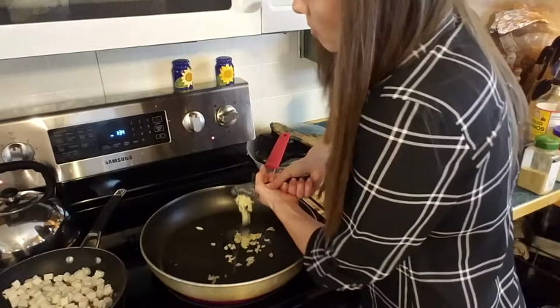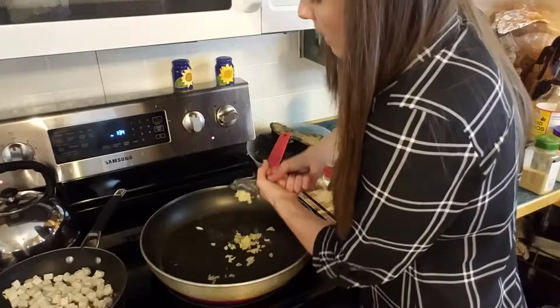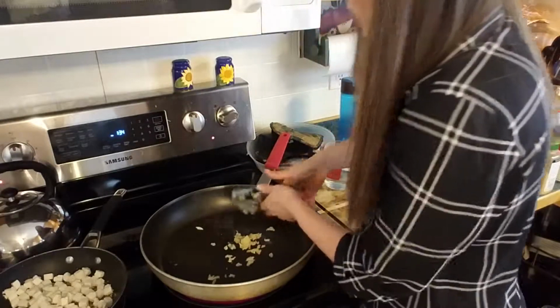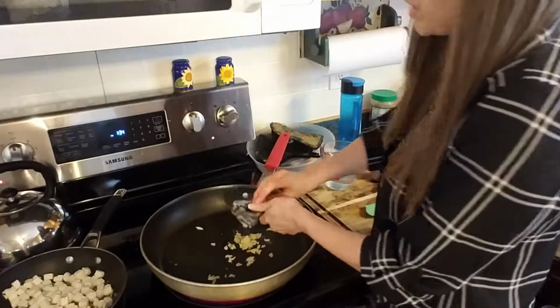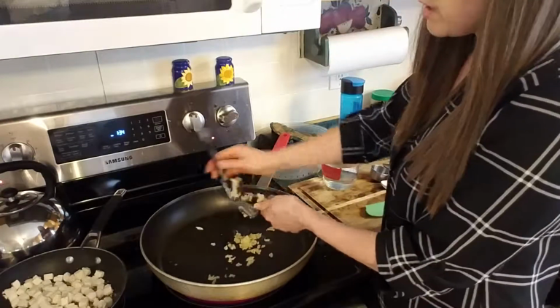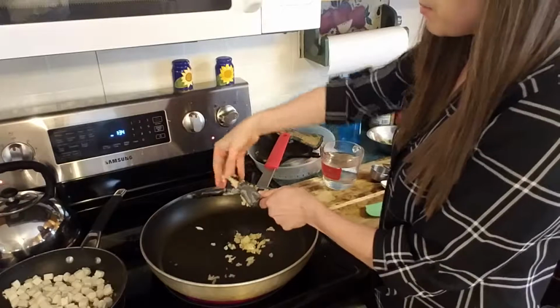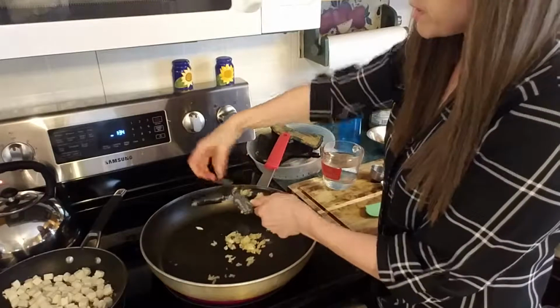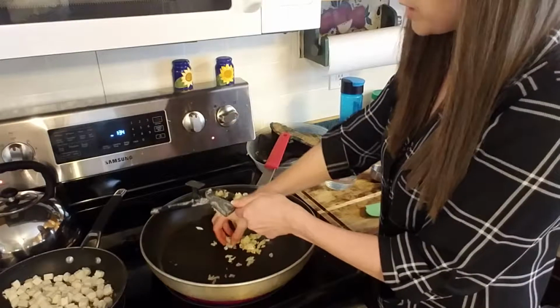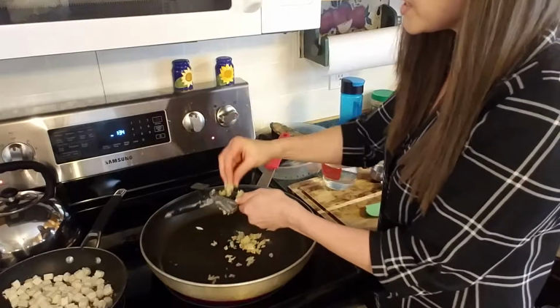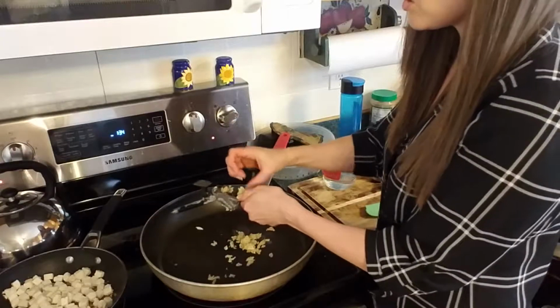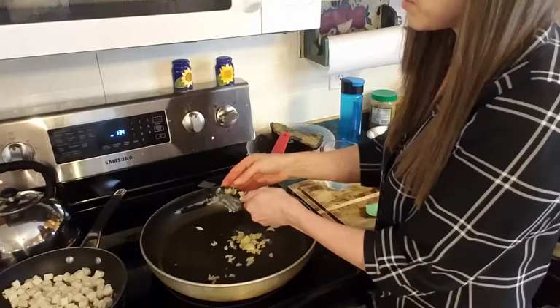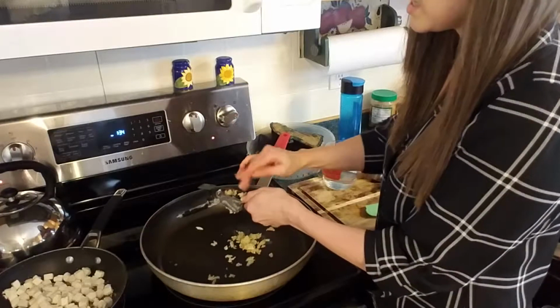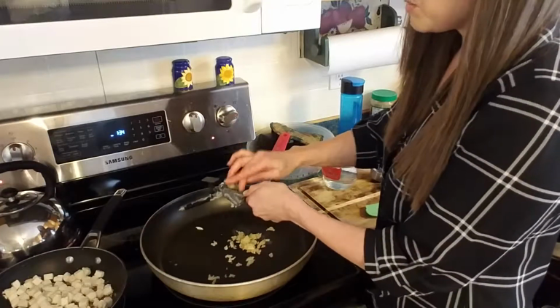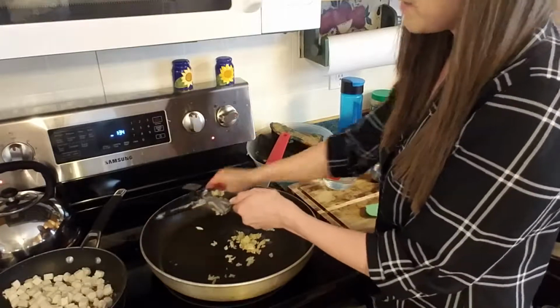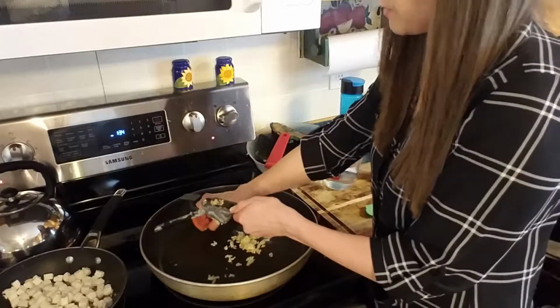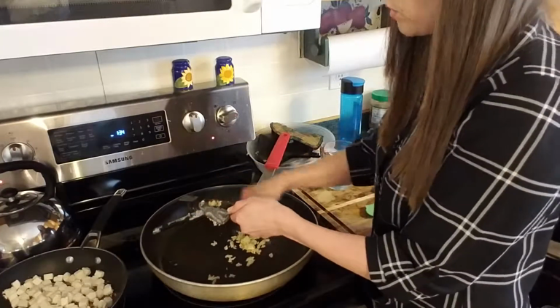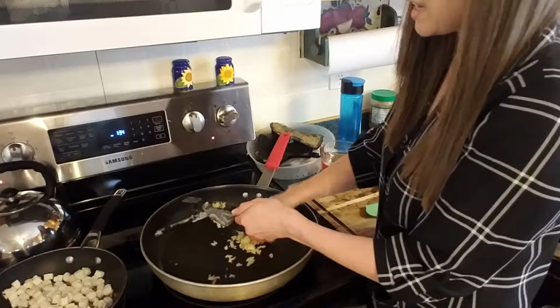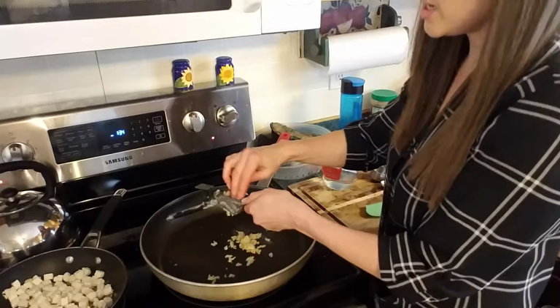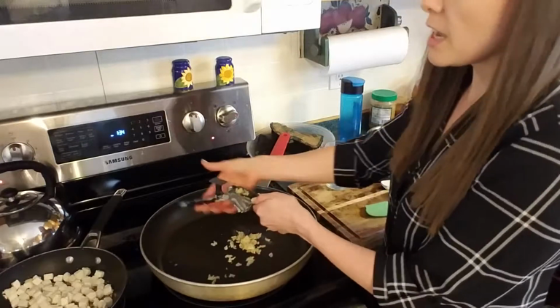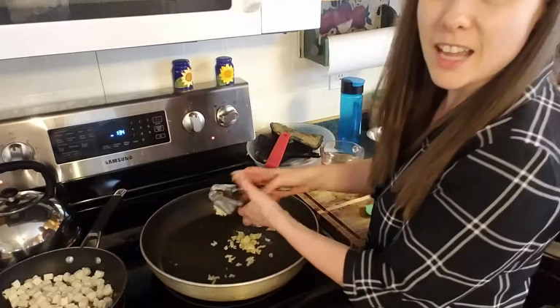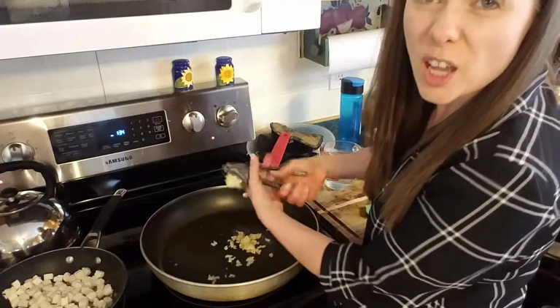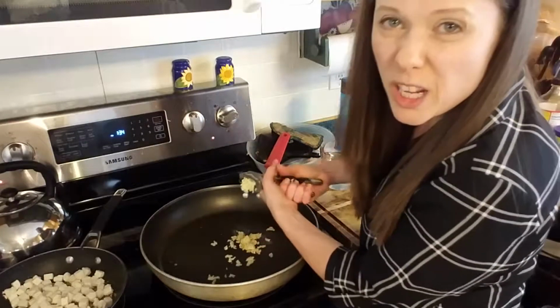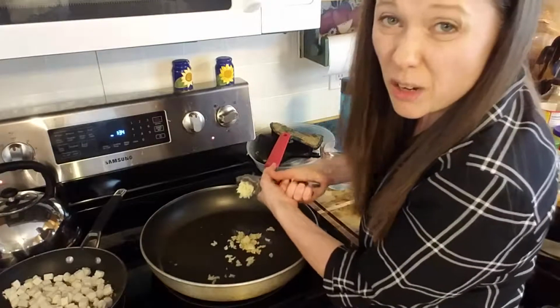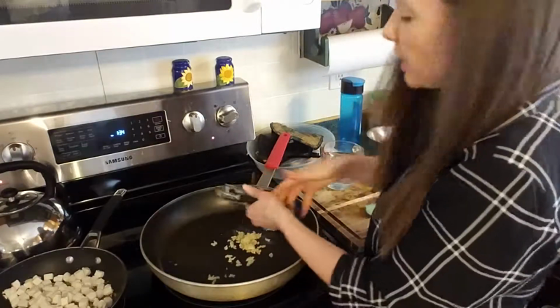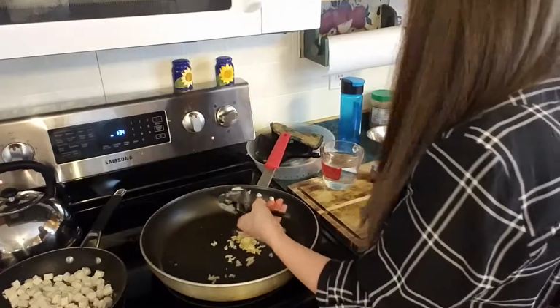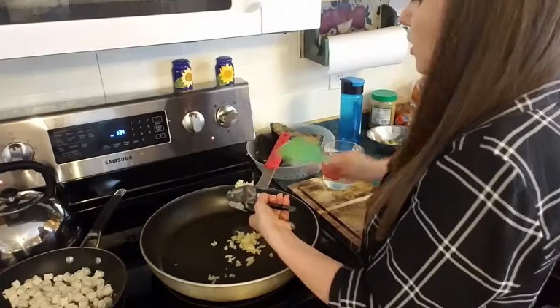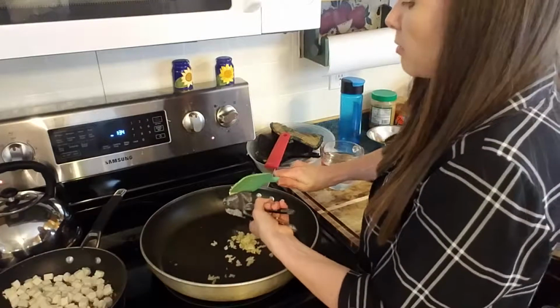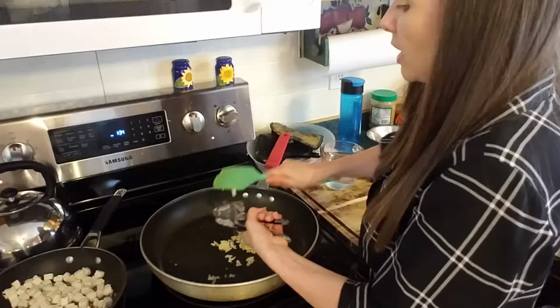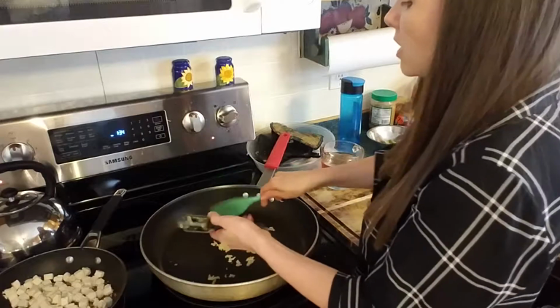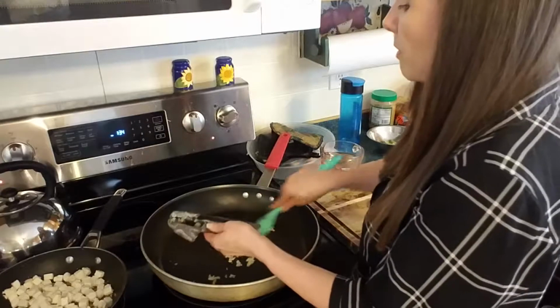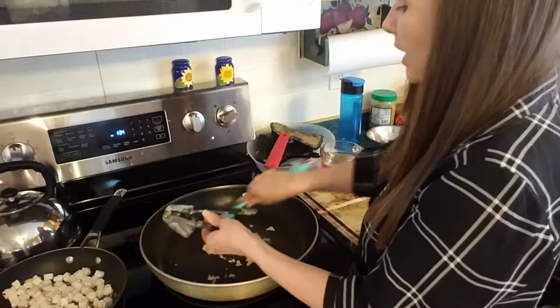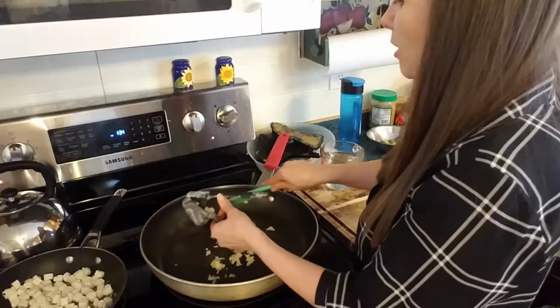Nobody wants that. But I'm going to go ahead and keep prepping this garlic. What this is going to do to the green beans — with its flavors released ahead of time — is attach that really great flavor to your green bean. It's so amazing. I just can't wait.